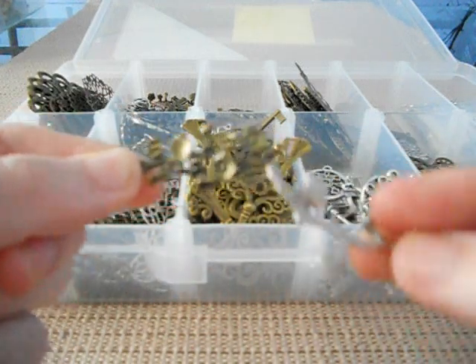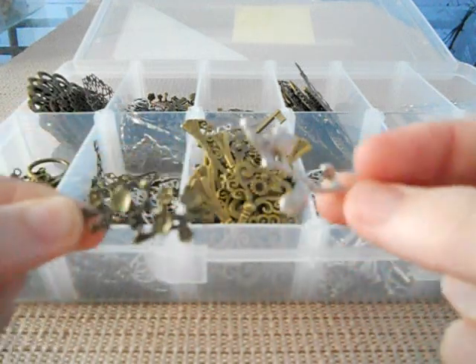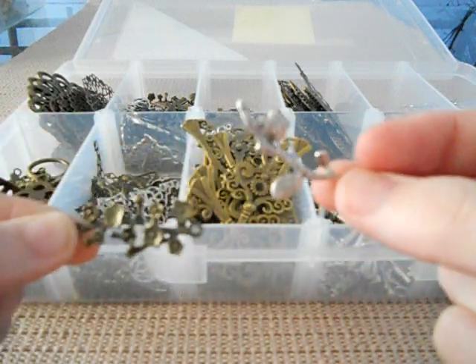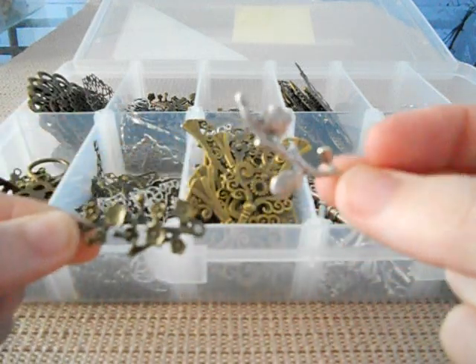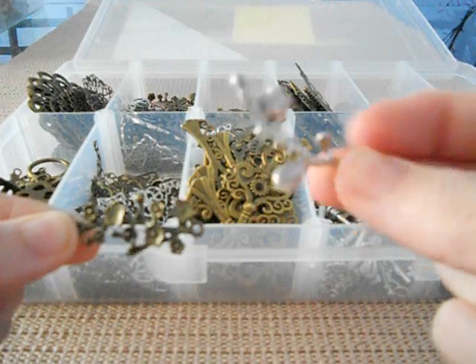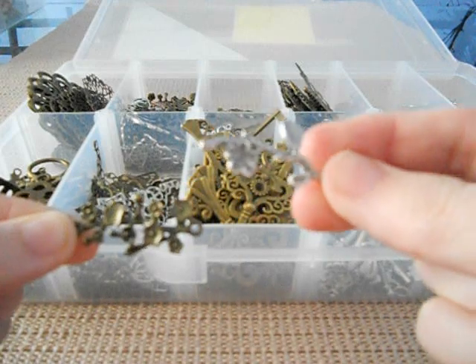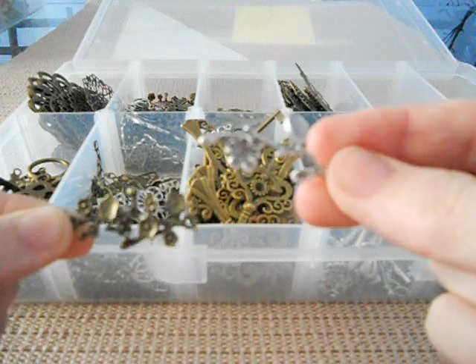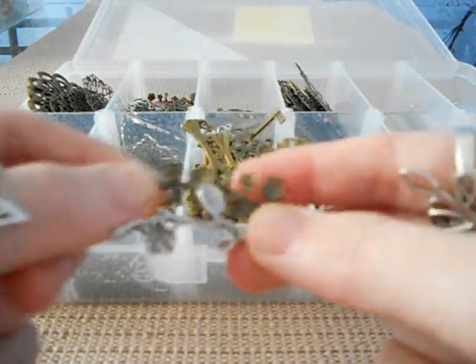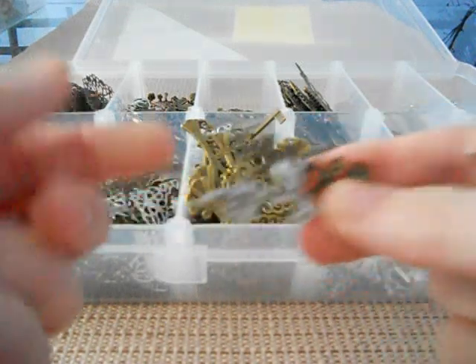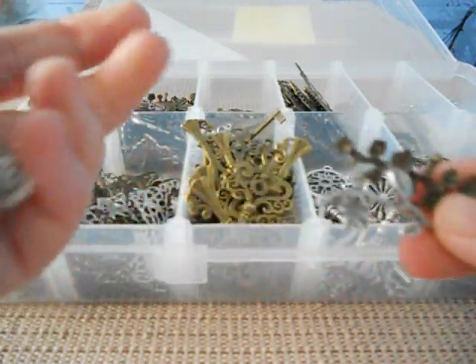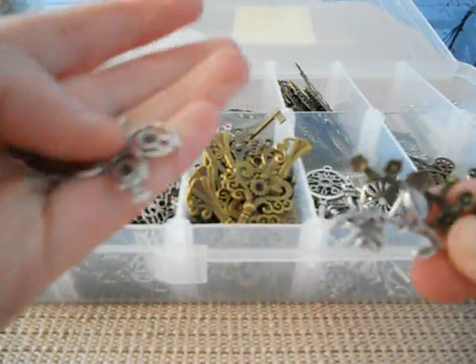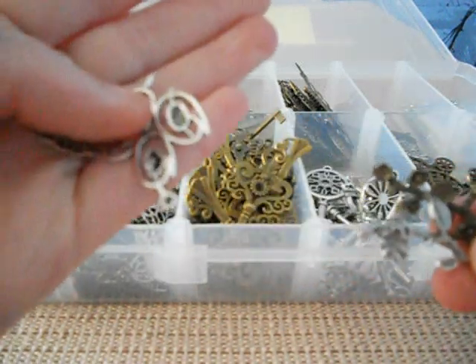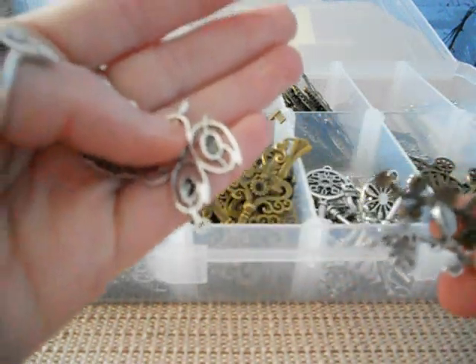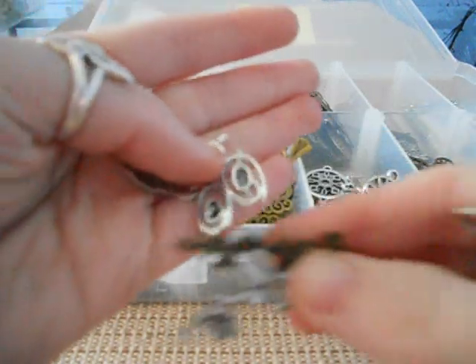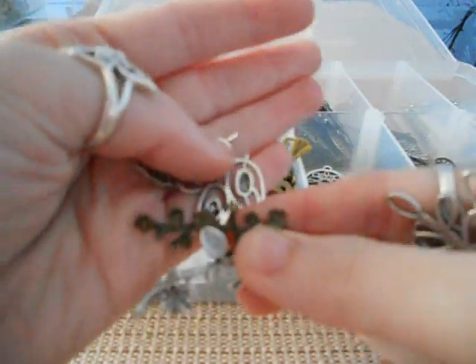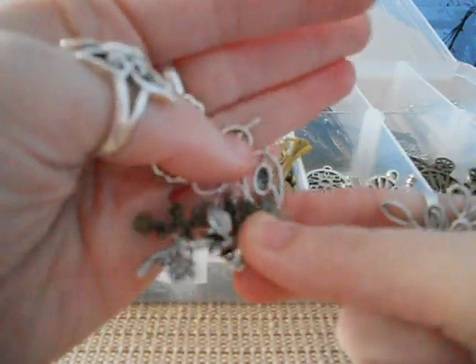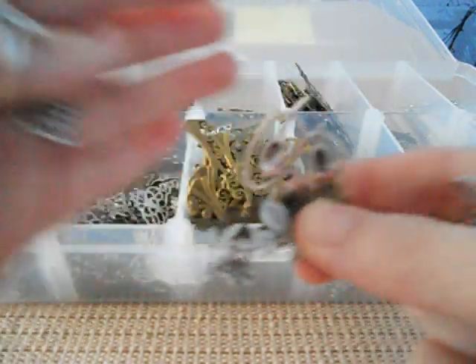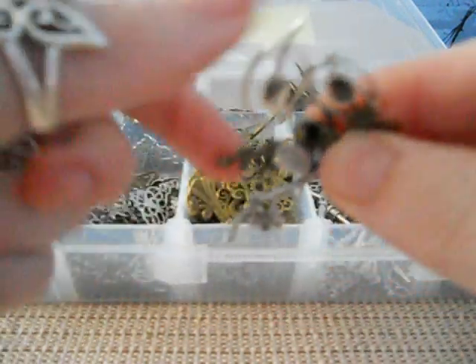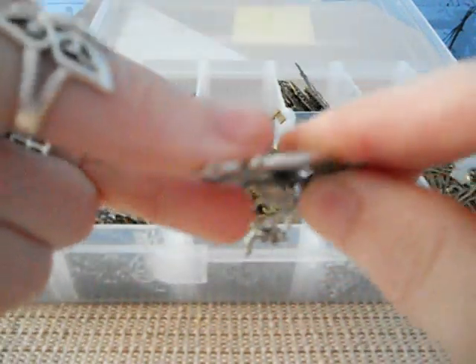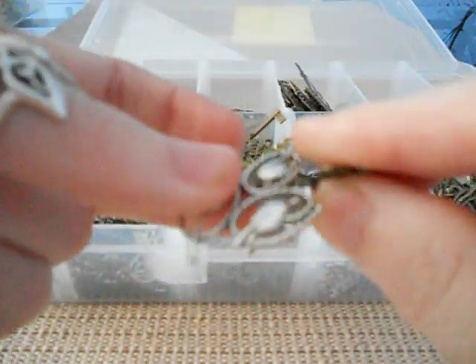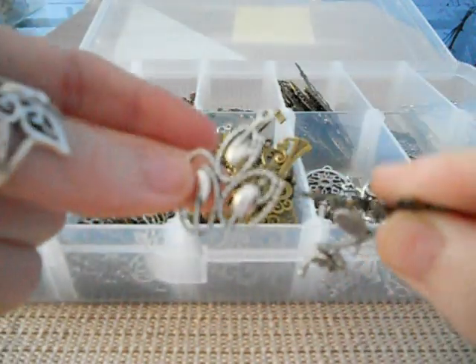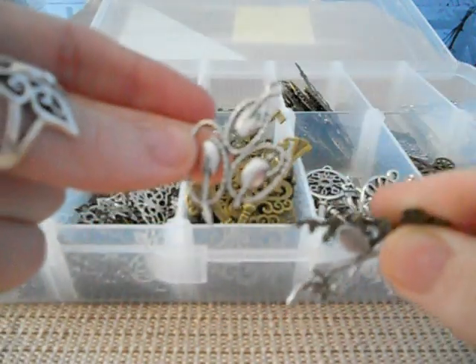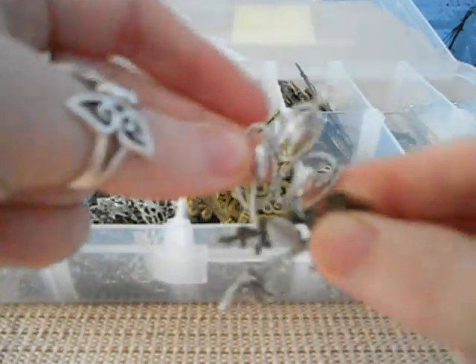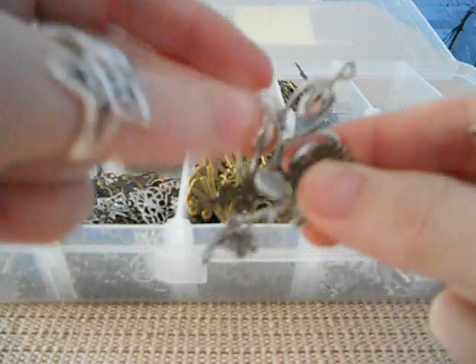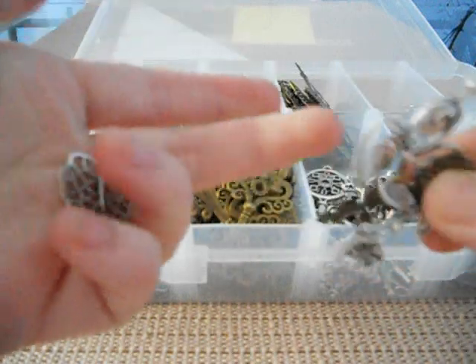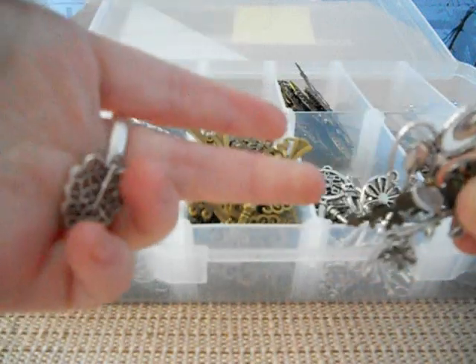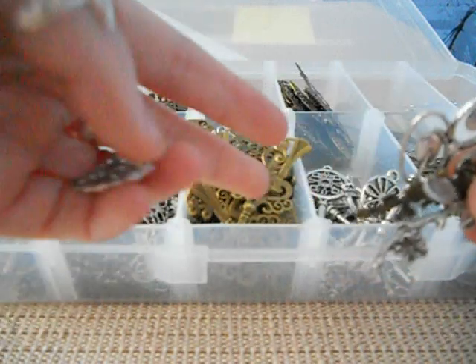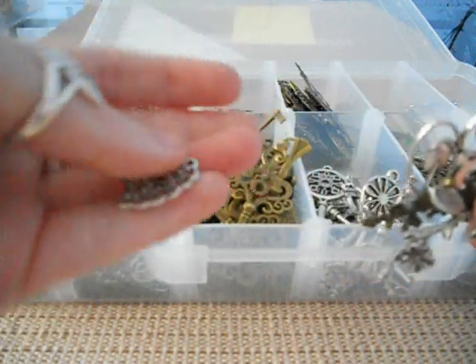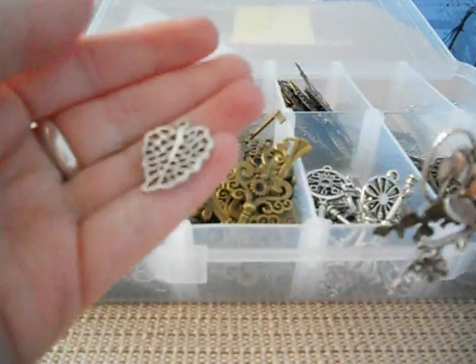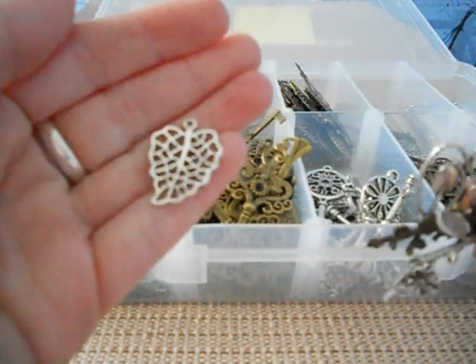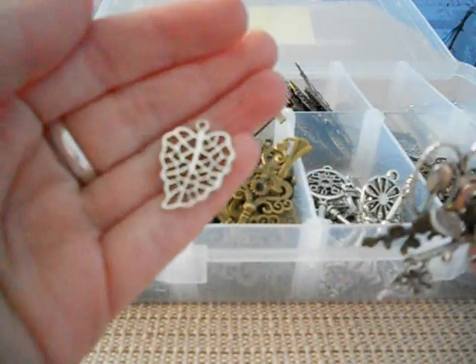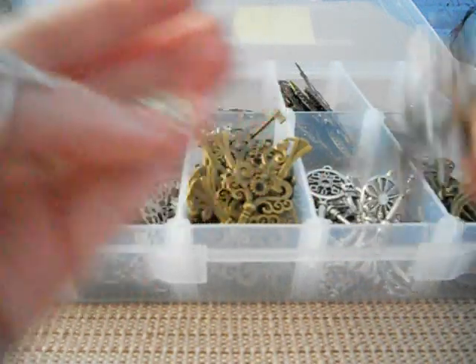Aren't they lovely? Just the detail in them is absolutely gorgeous. And a gorgeous little leaf.